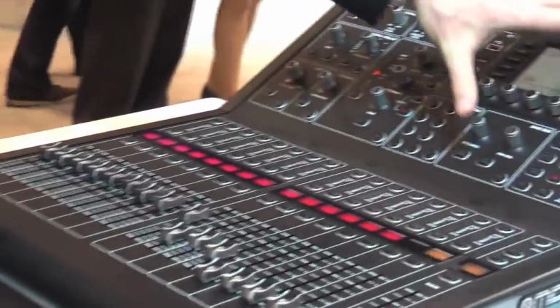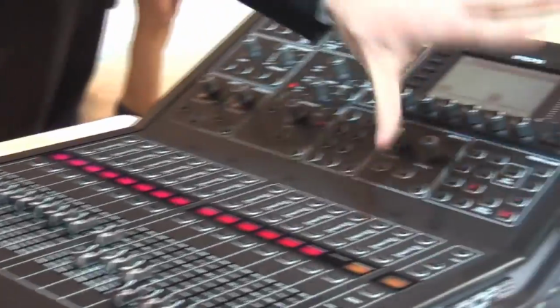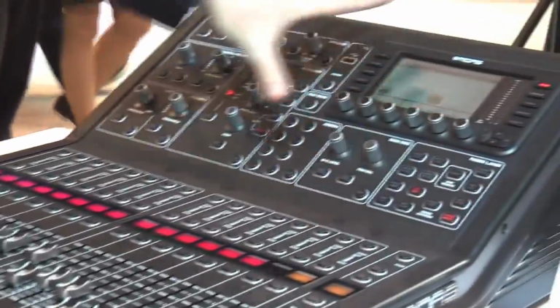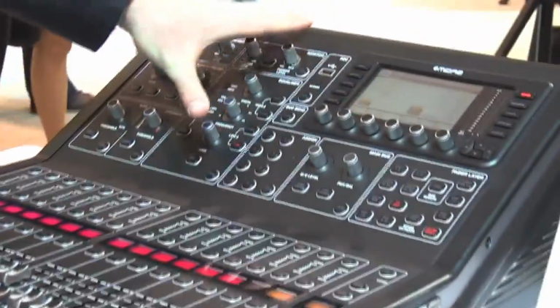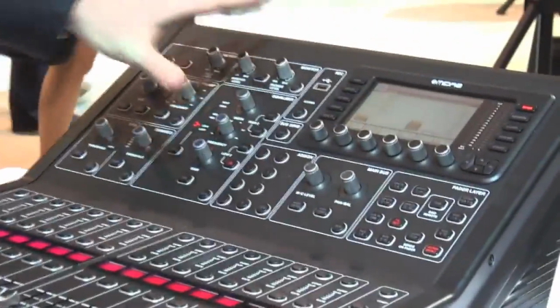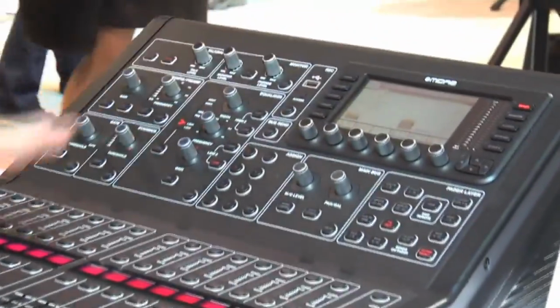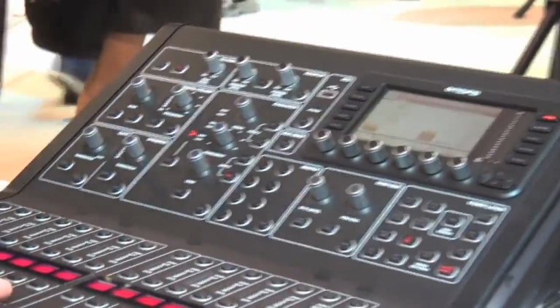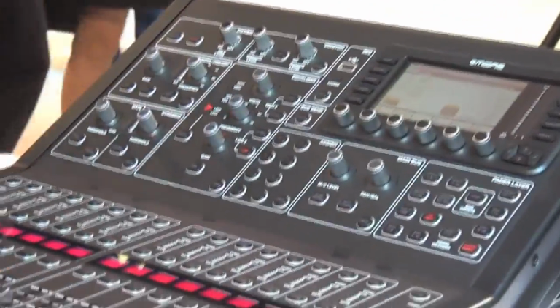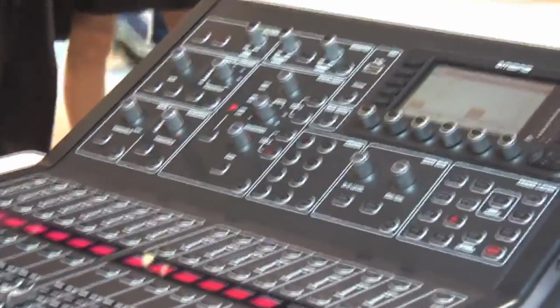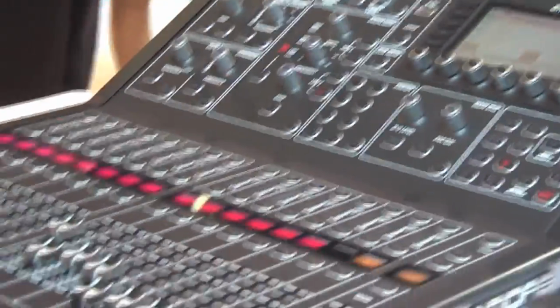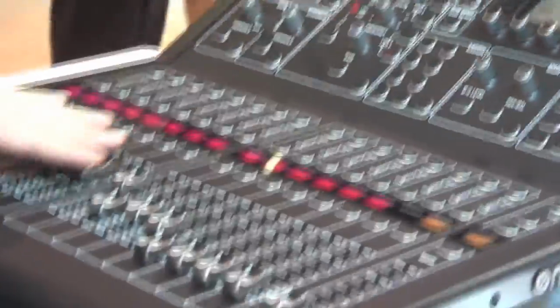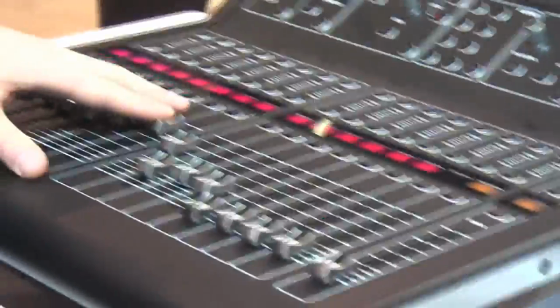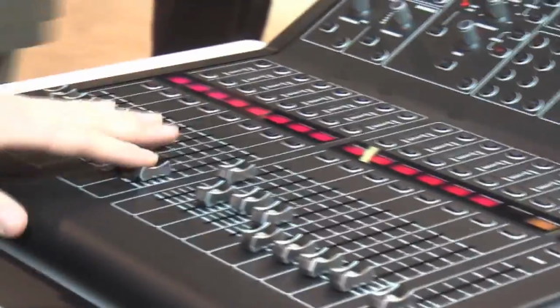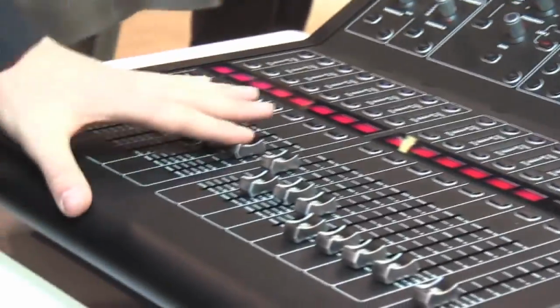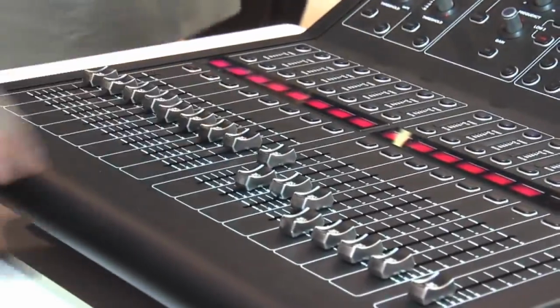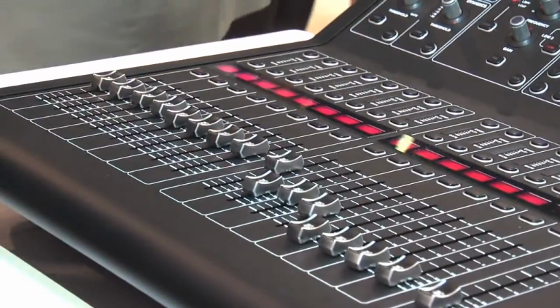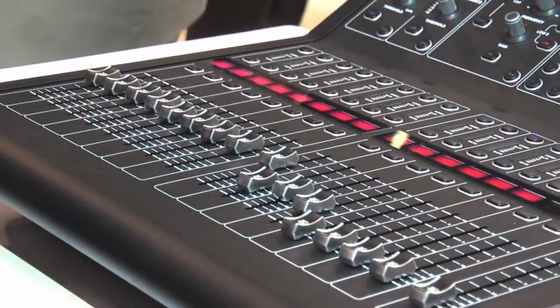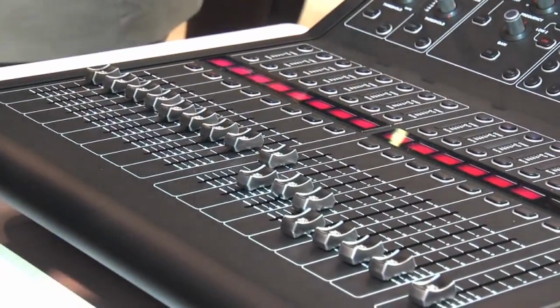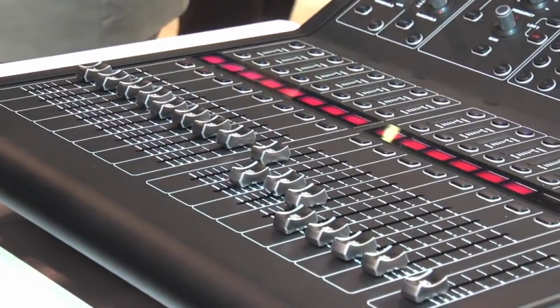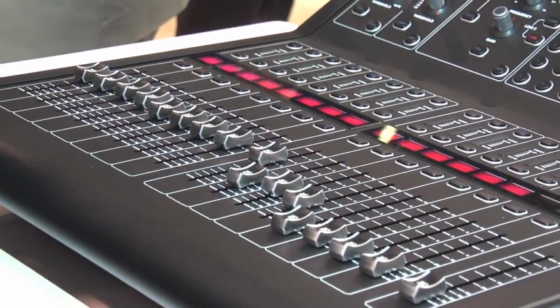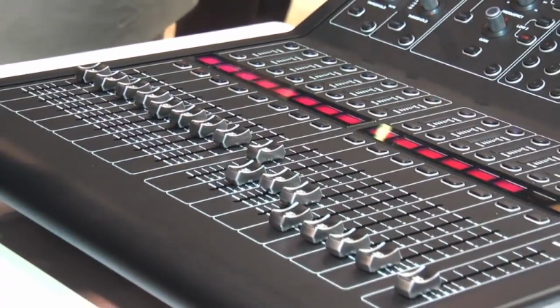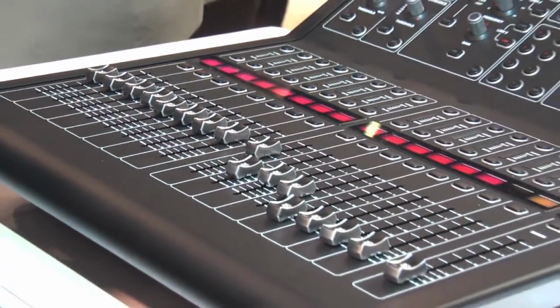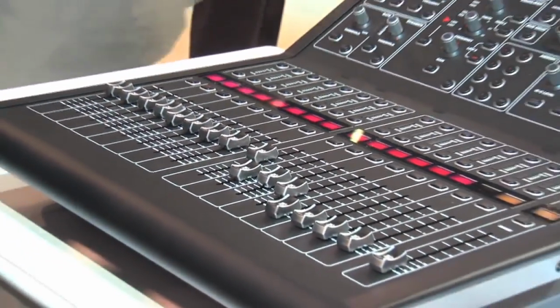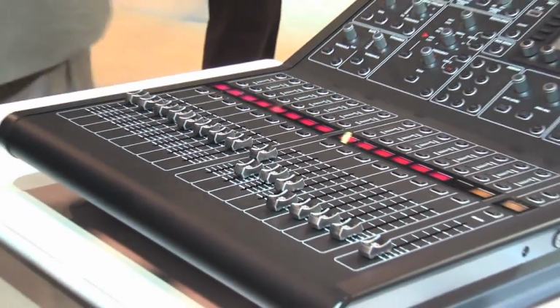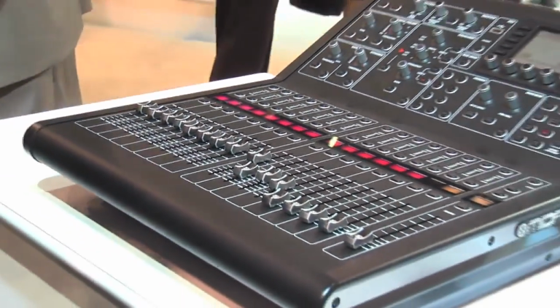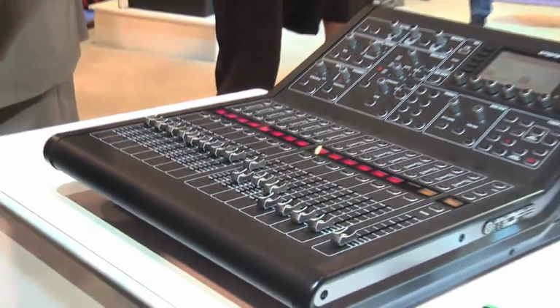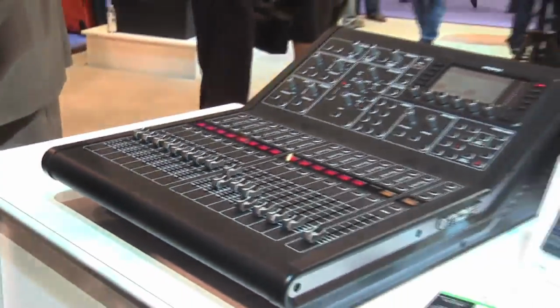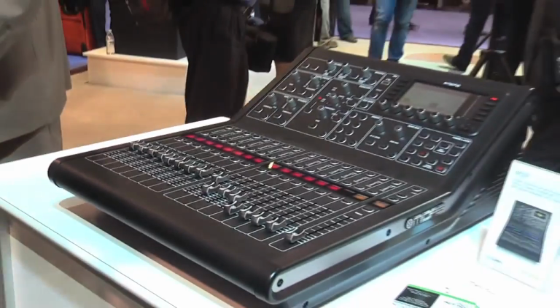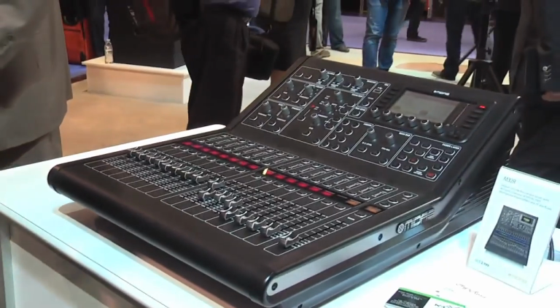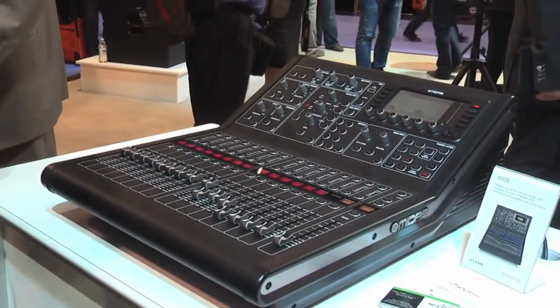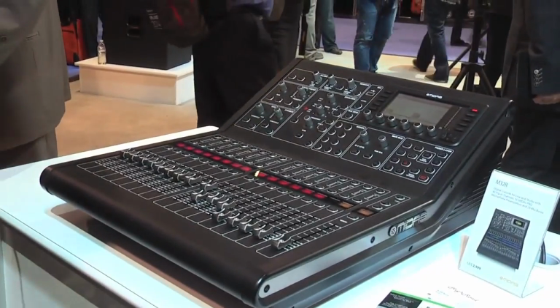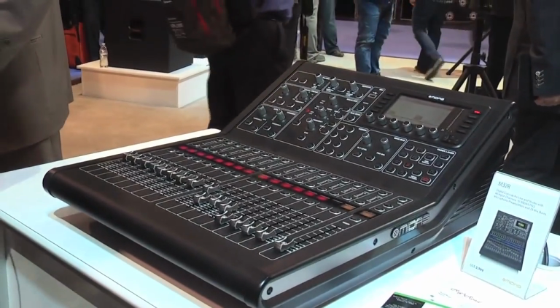However, we have now integrated true Midas Pro faders and Midas Pro preamps that you find in the Midas Pro XL4 and XL8 series digital consoles.